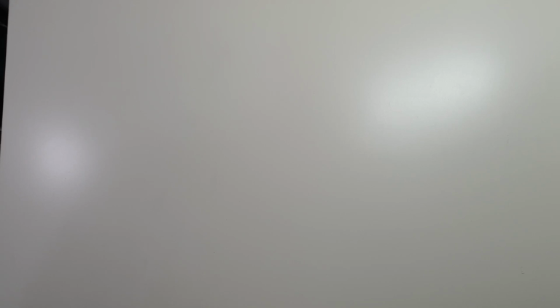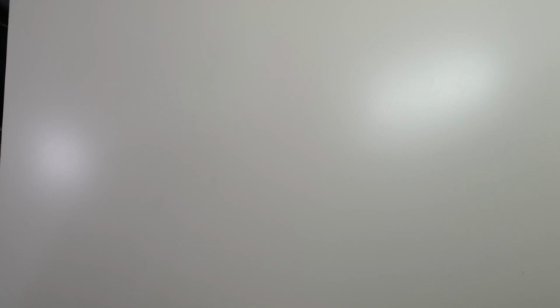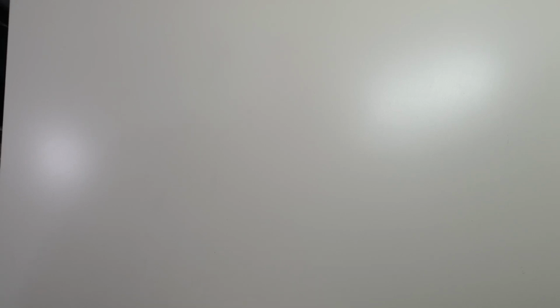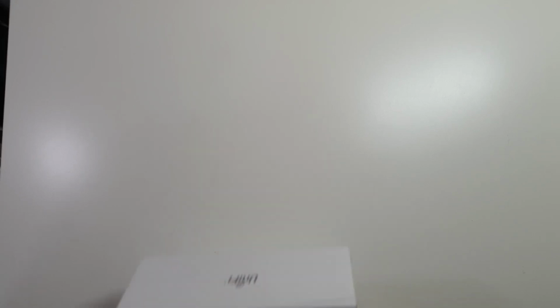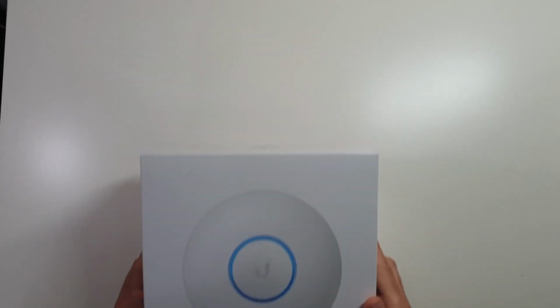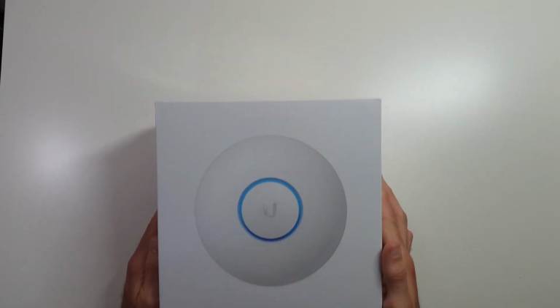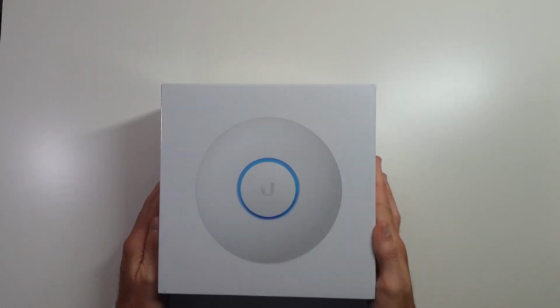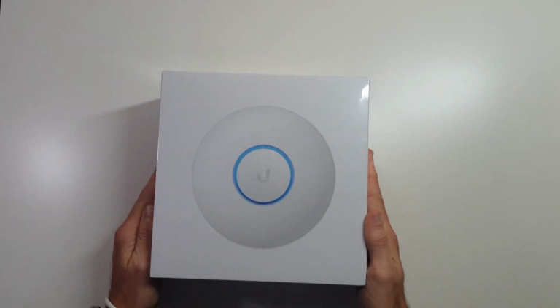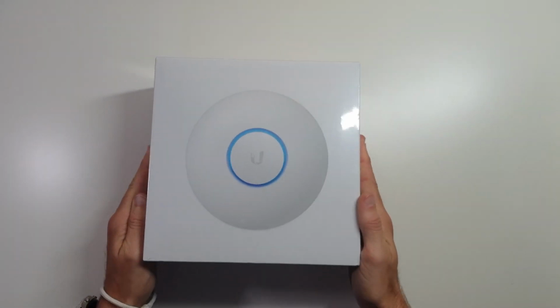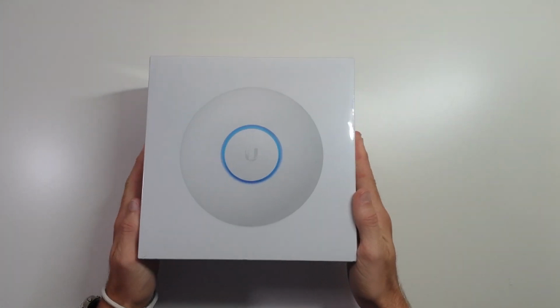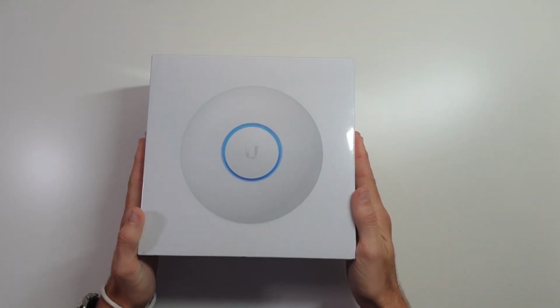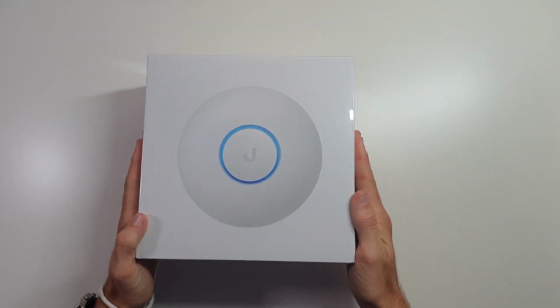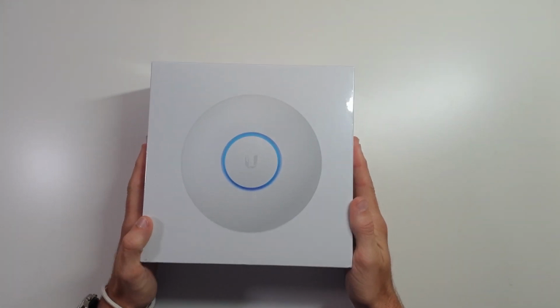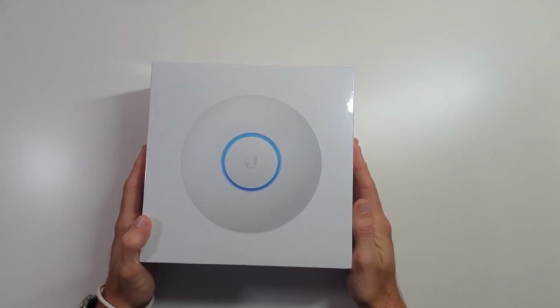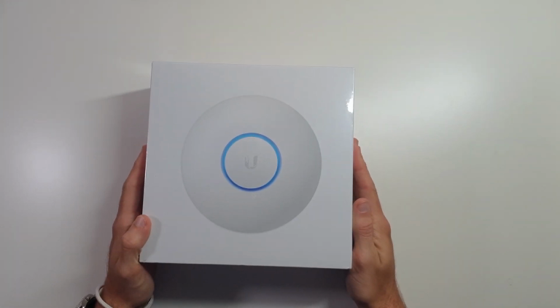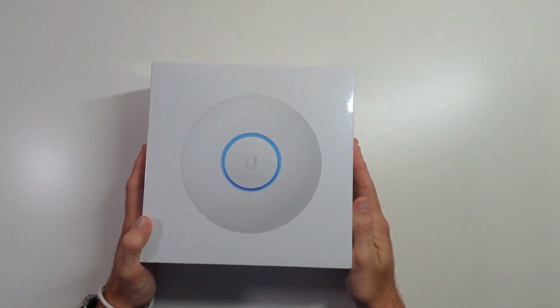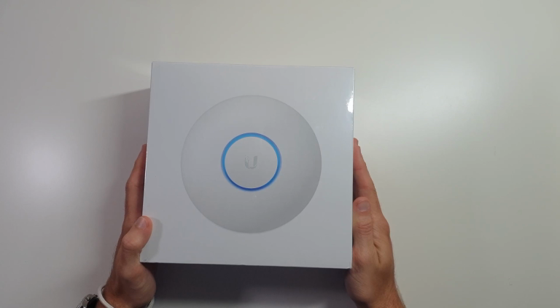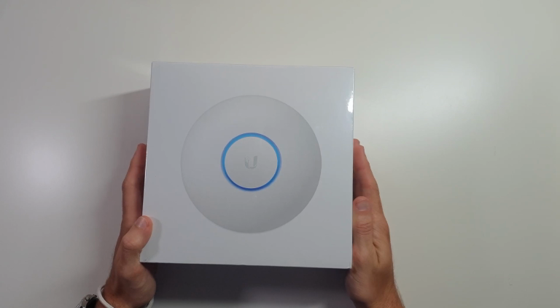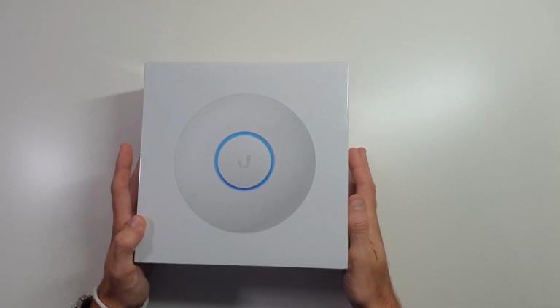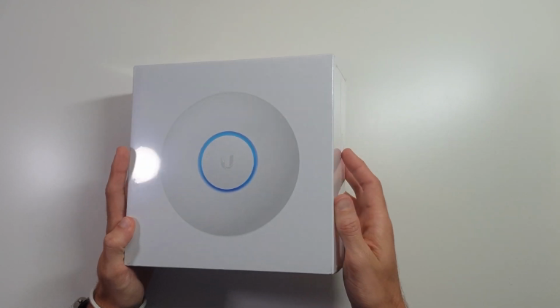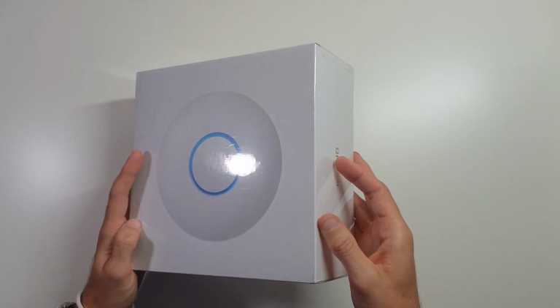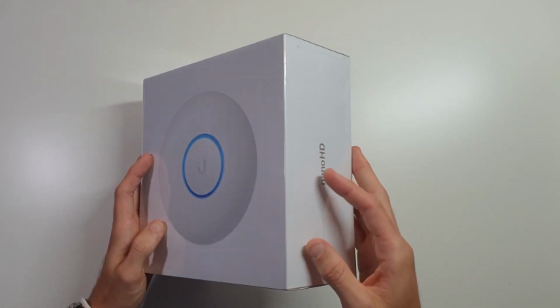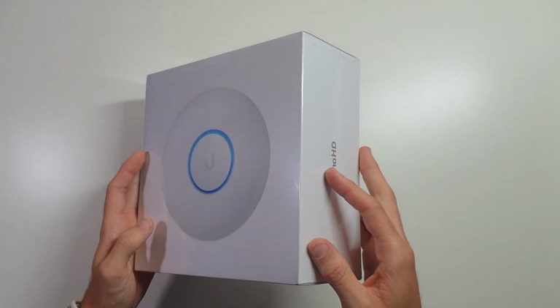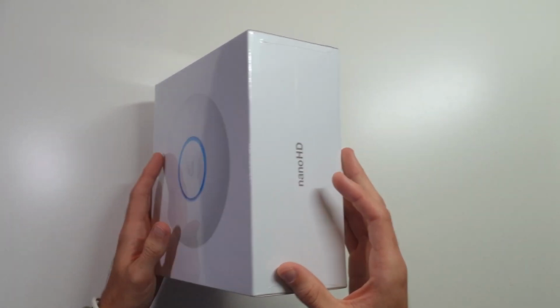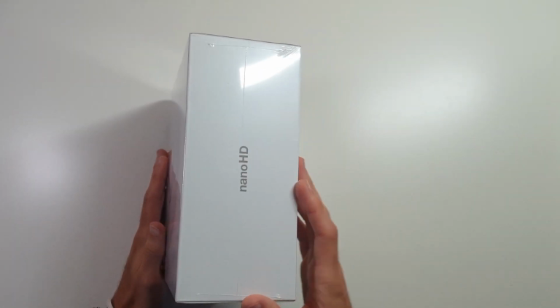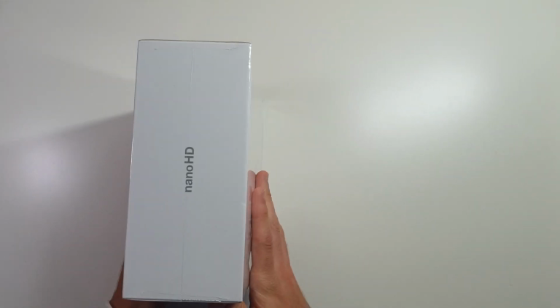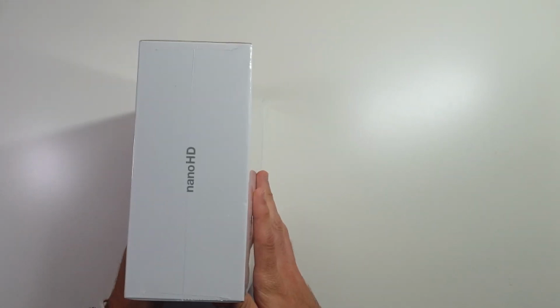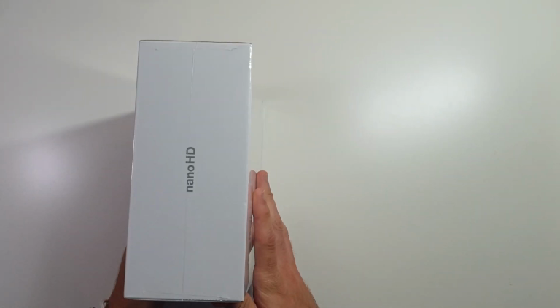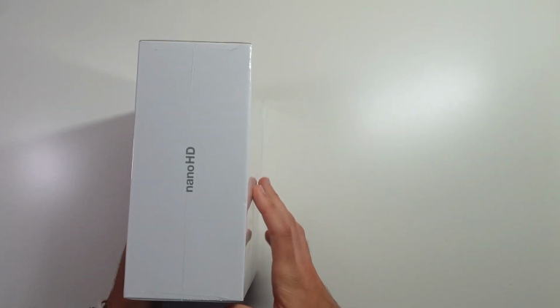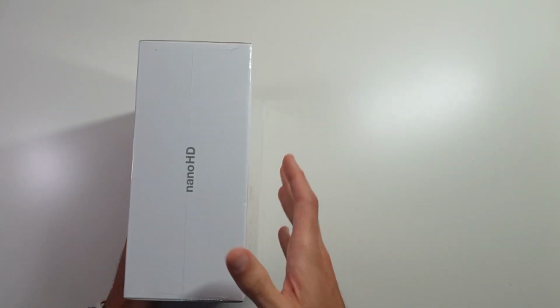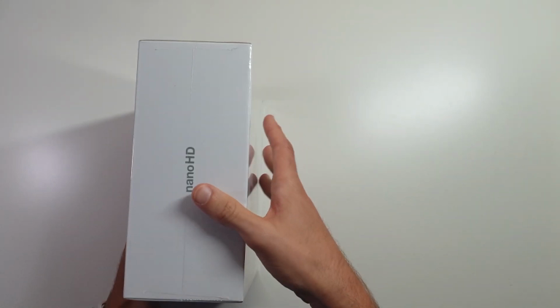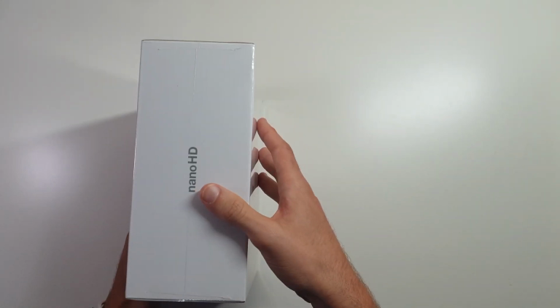Hey, this is Morgan with Doeven Tech. Today in this video, I just picked up one of Ubiquiti's Nano HD access points.